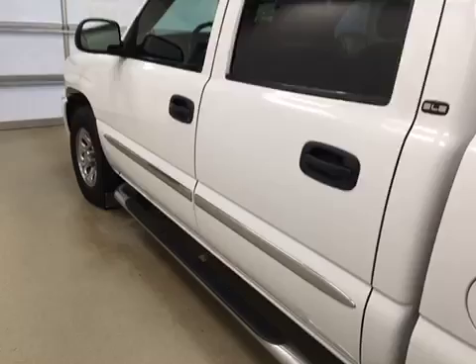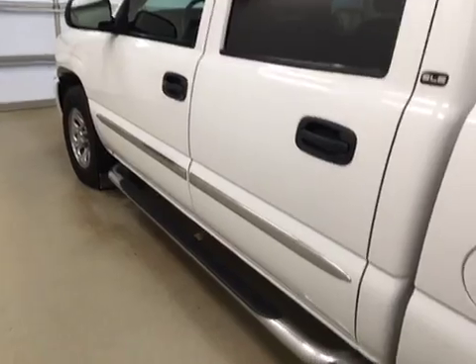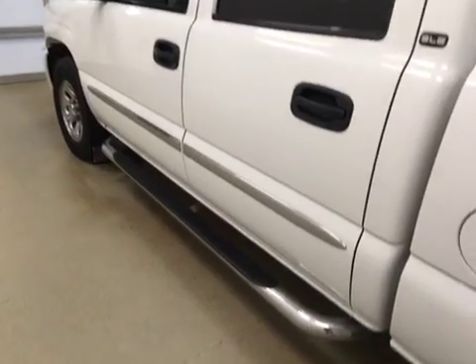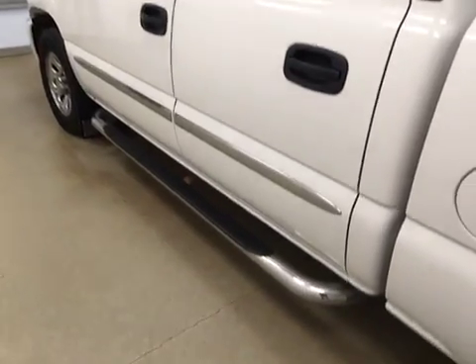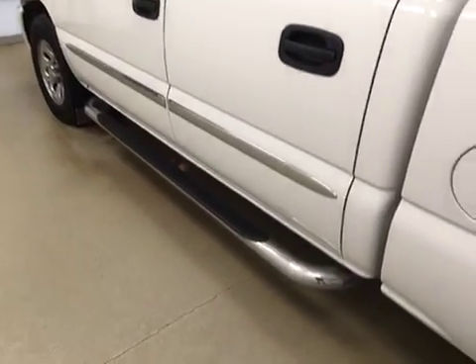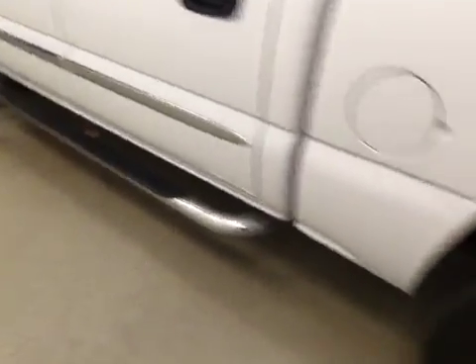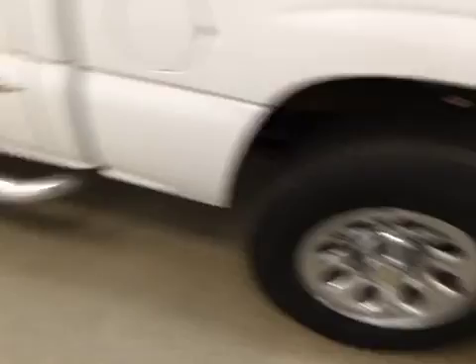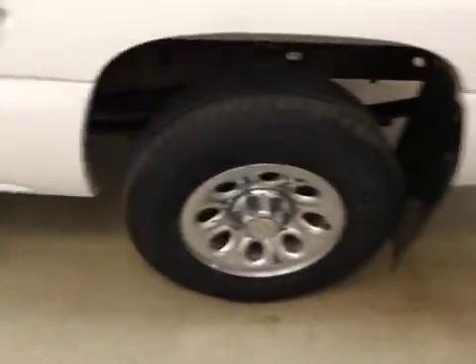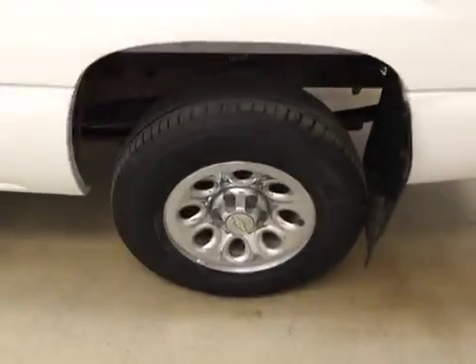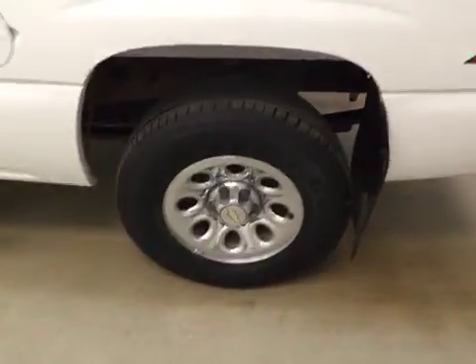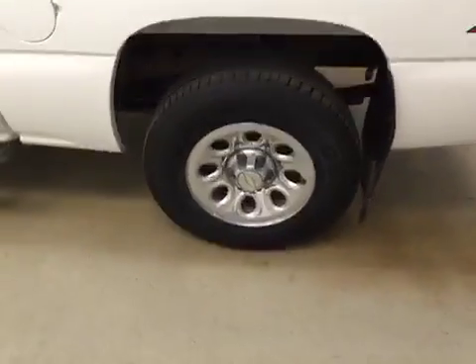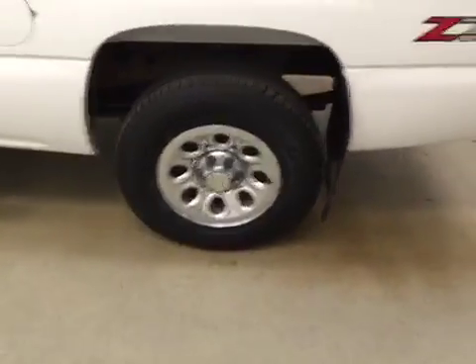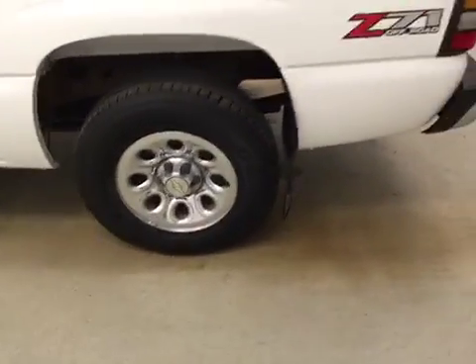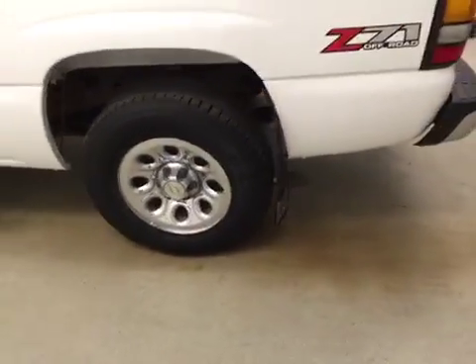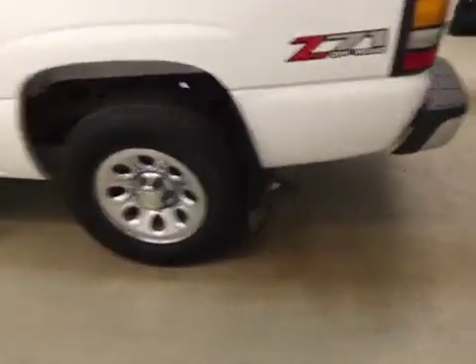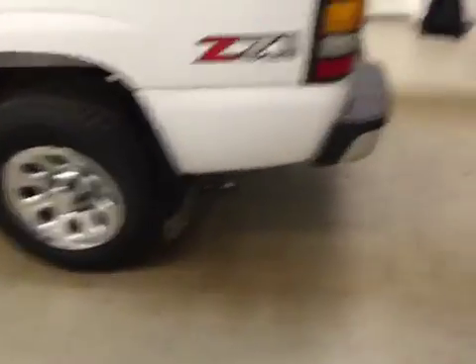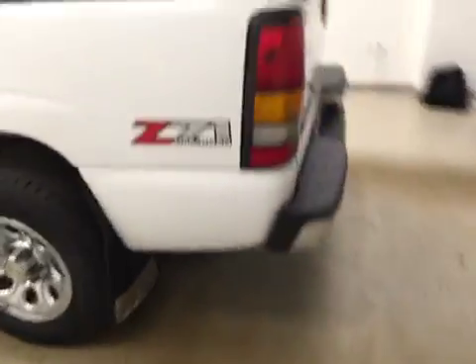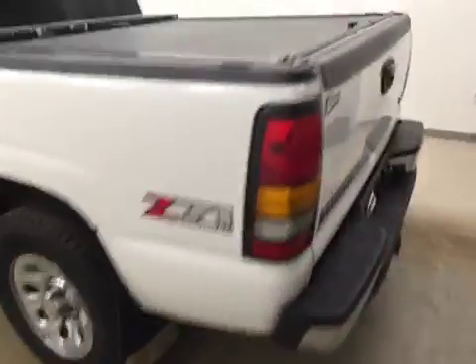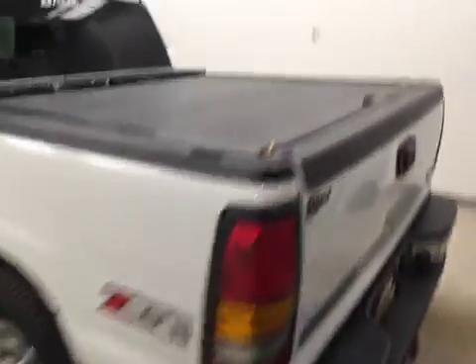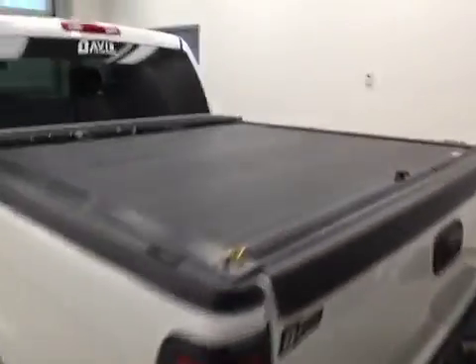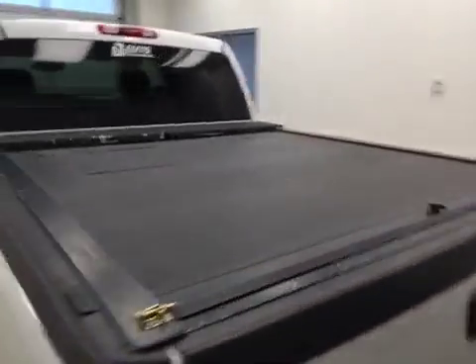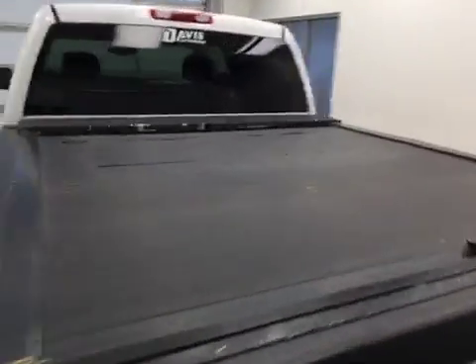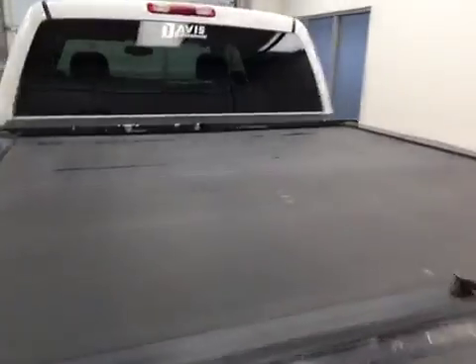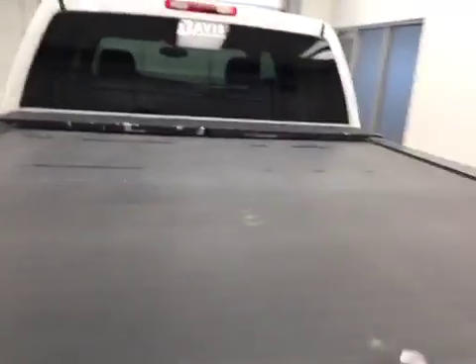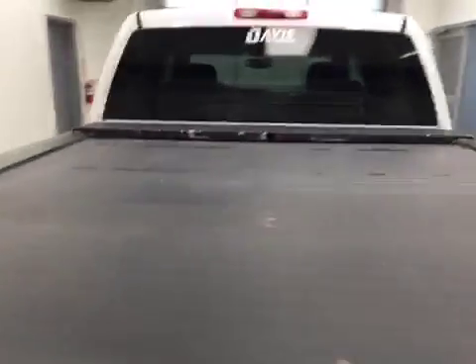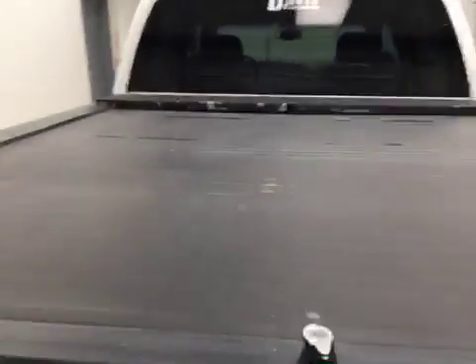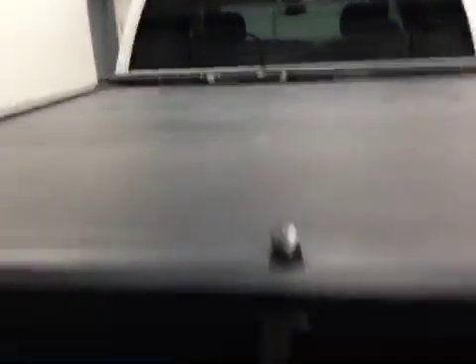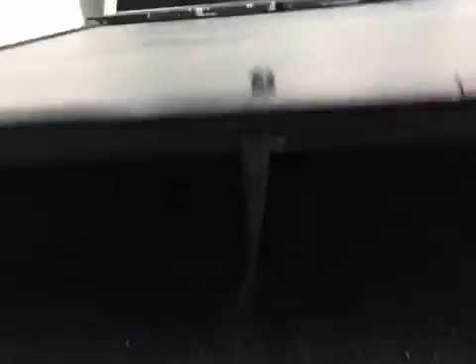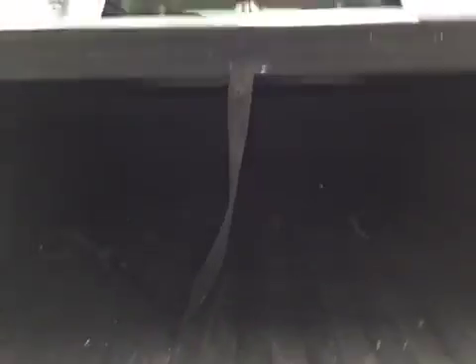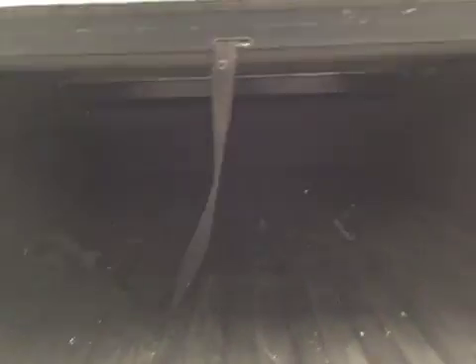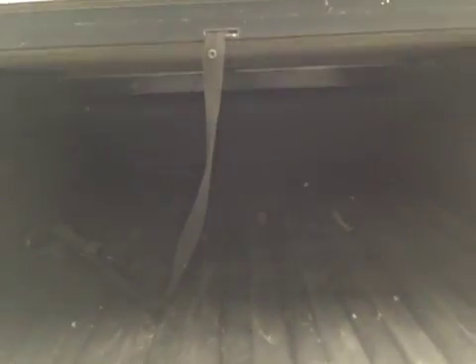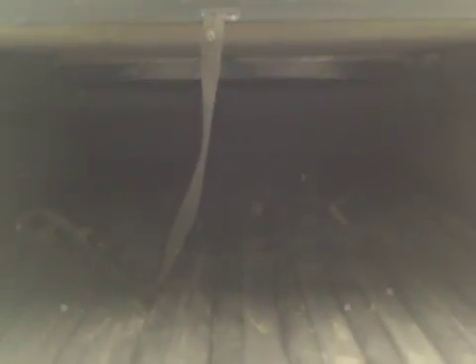This vehicle comes equipped with running boards, 17-inch chrome alloy rims, mud flaps, tonneau cover, and a lot more cargo space.